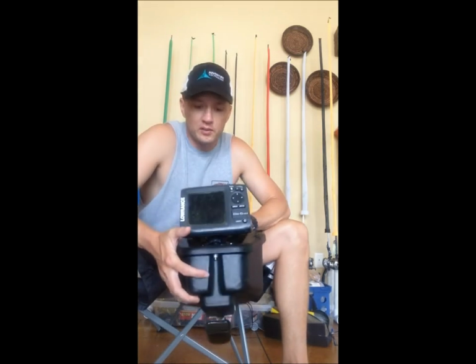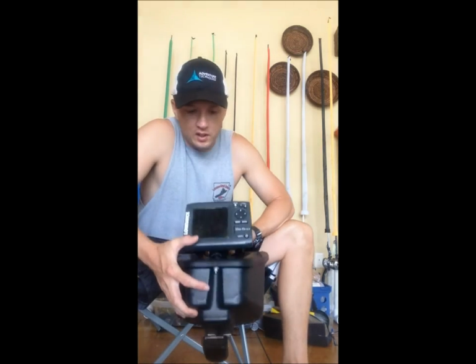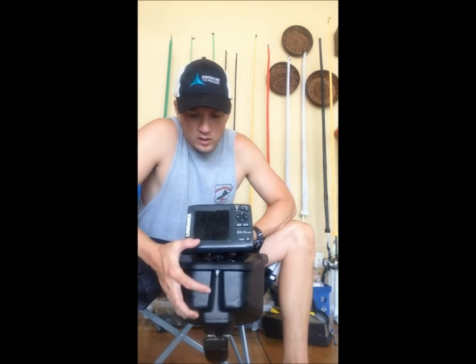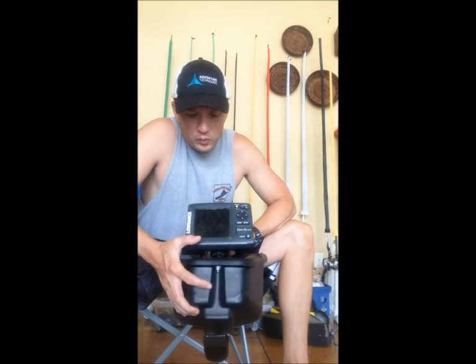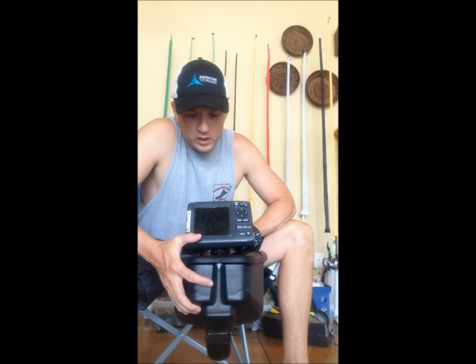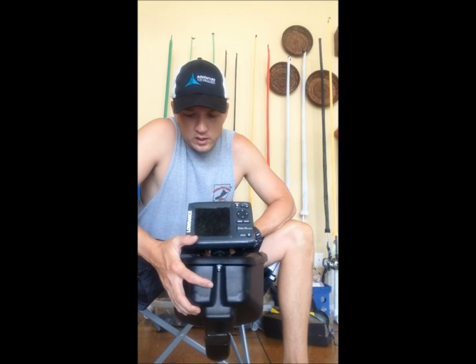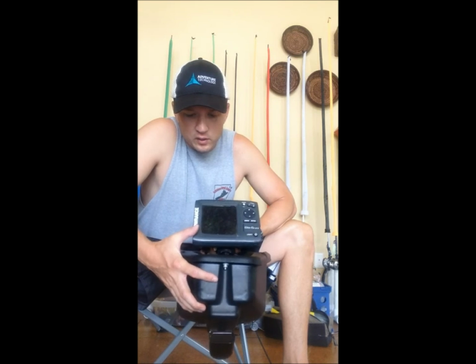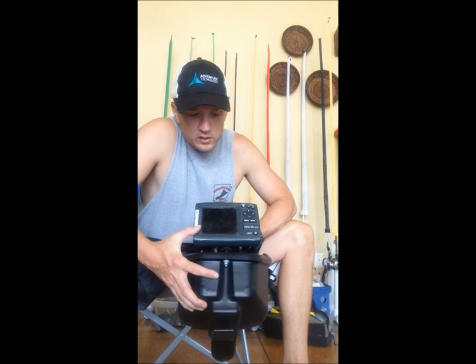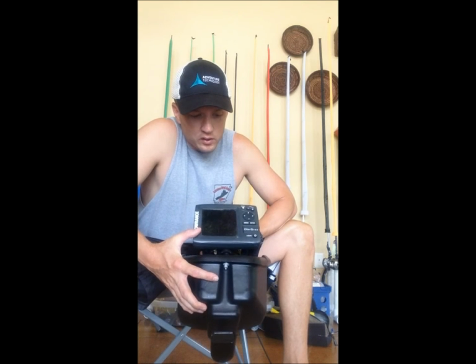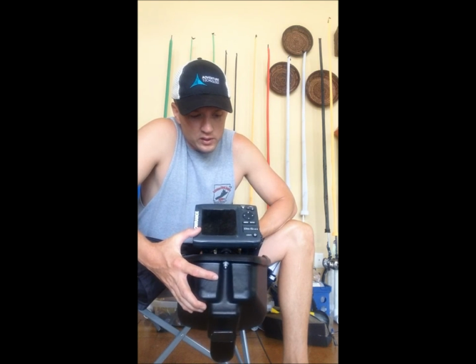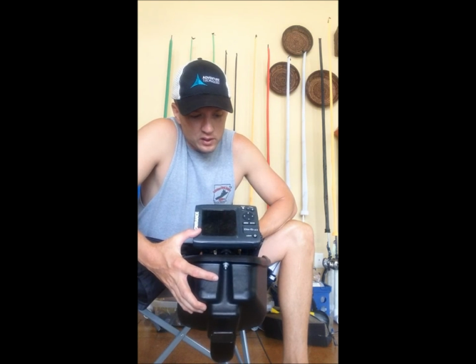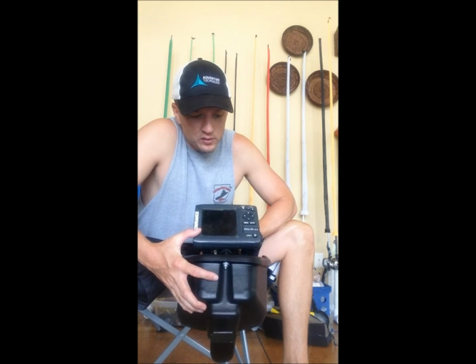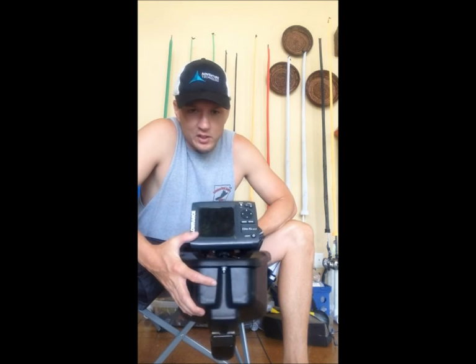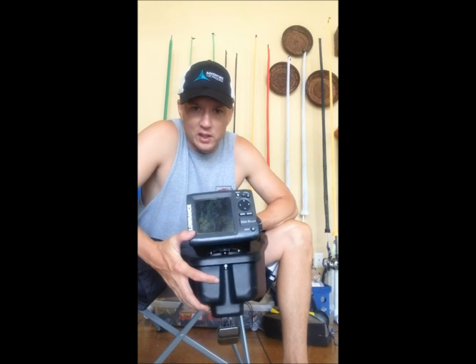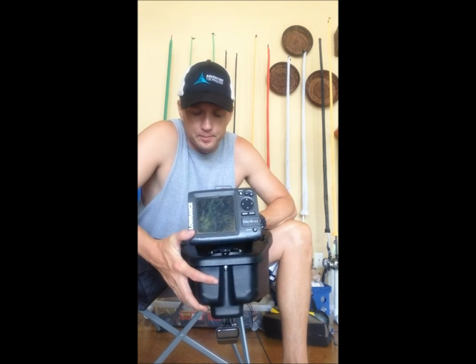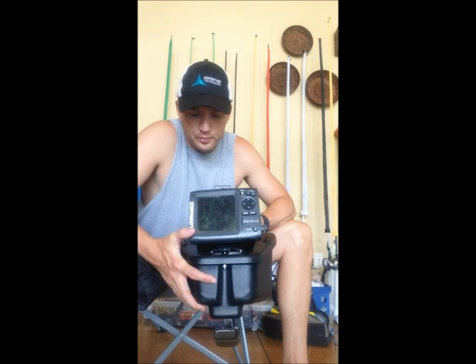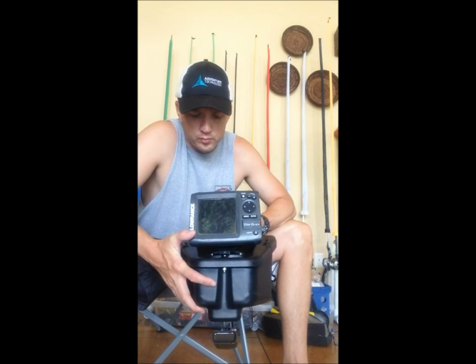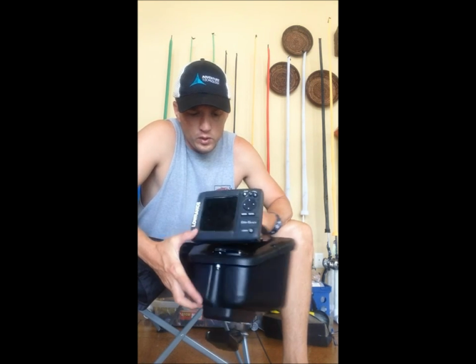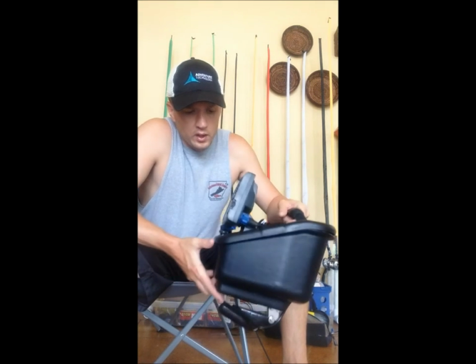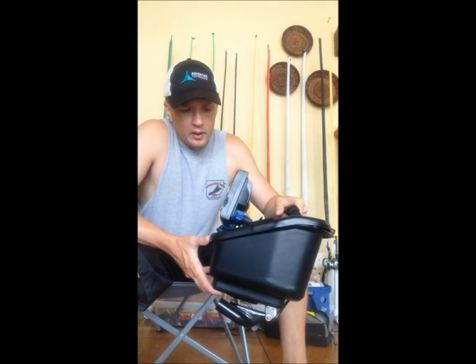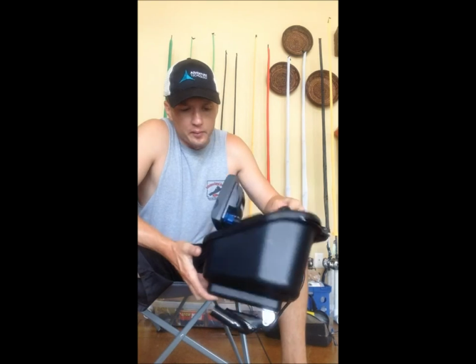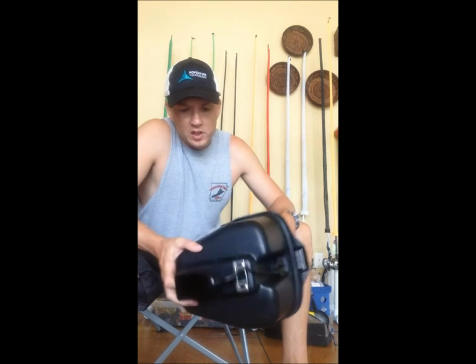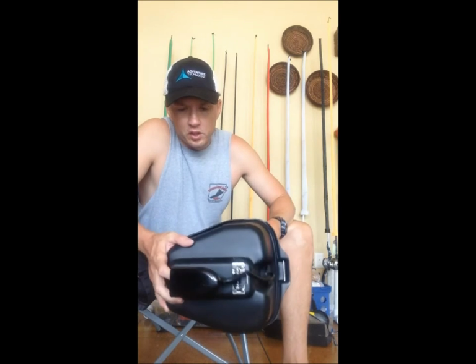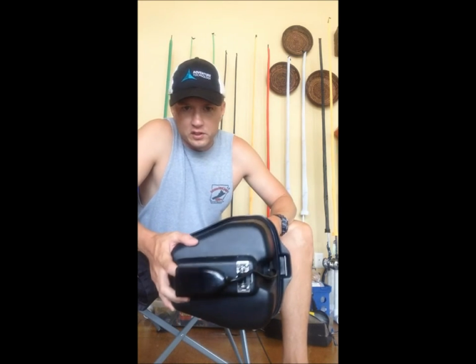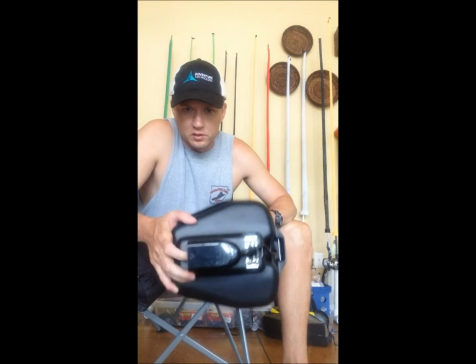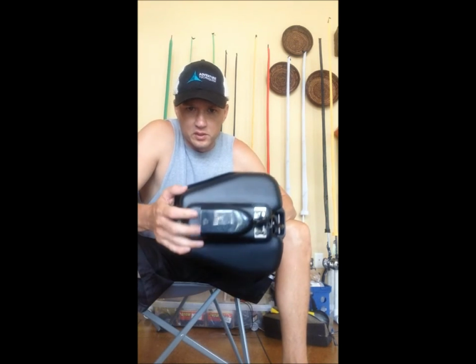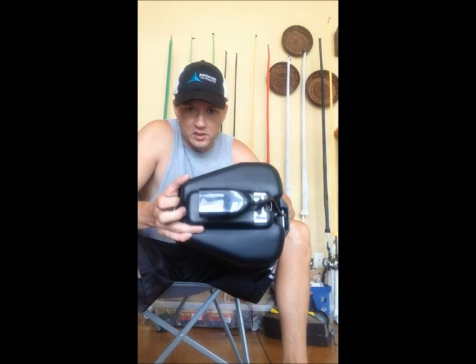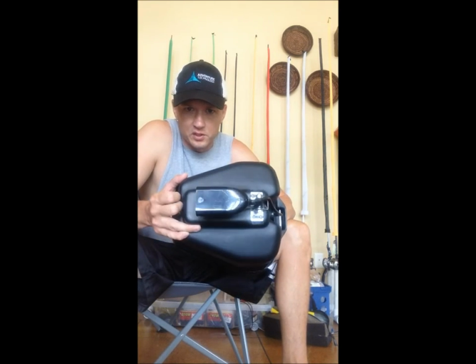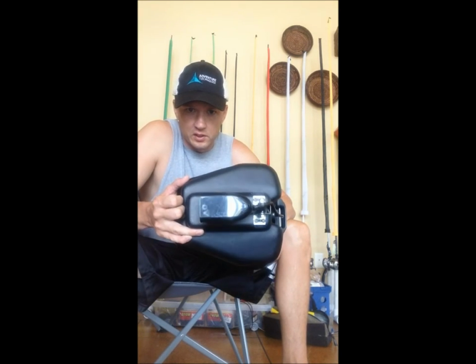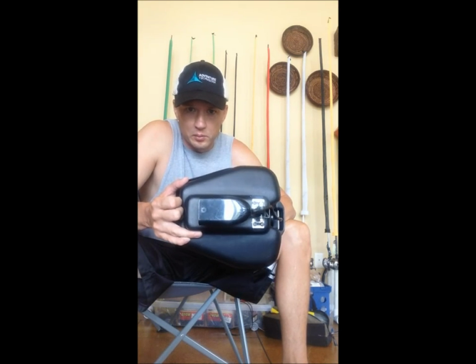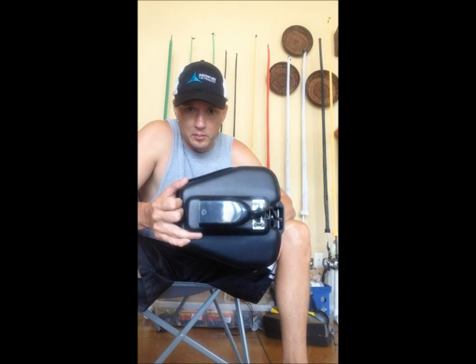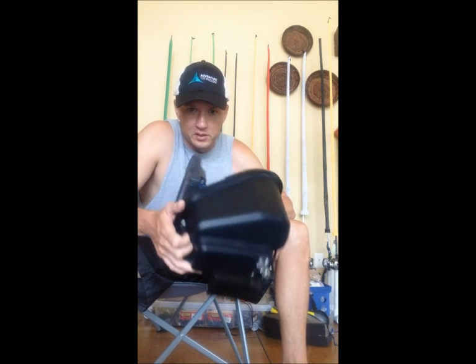What I've got rigged on it is a Lowrance Elite 5 HDI. It's got a pretty large transducer, but you can see it fits right there on the bottom nicely.